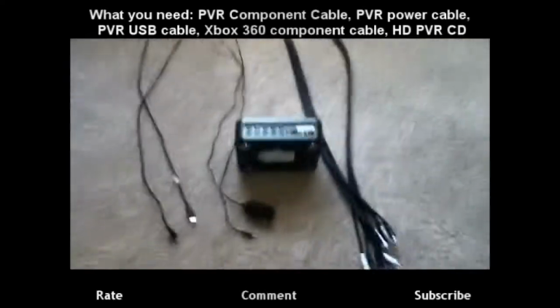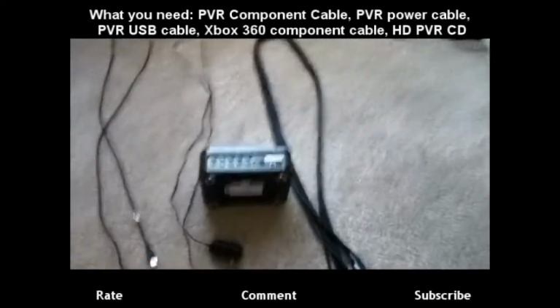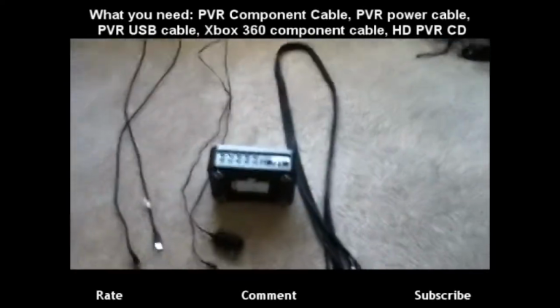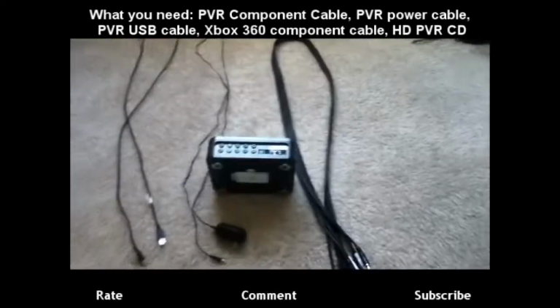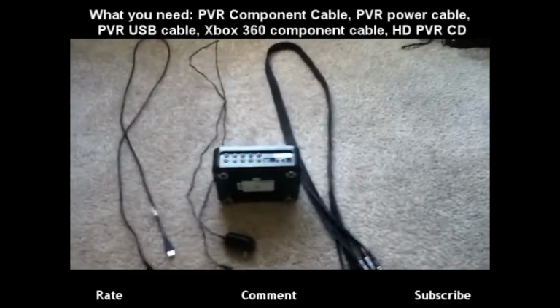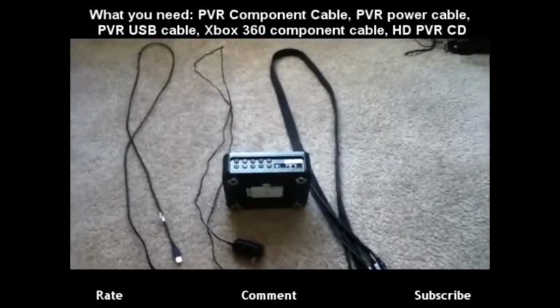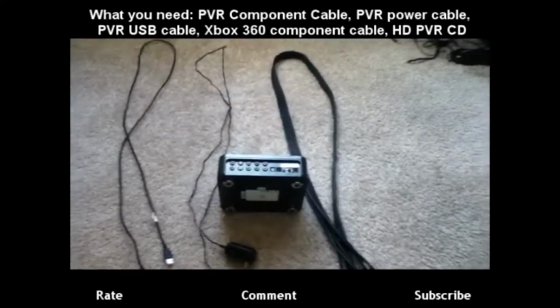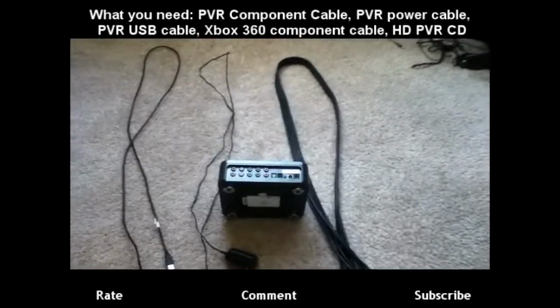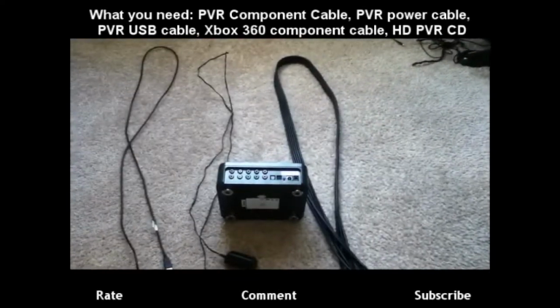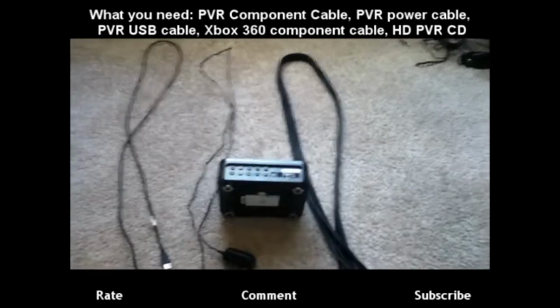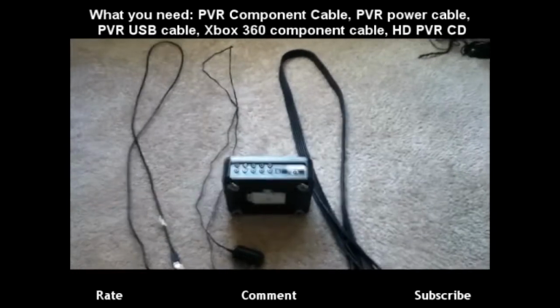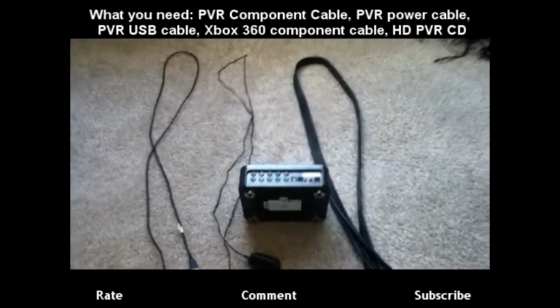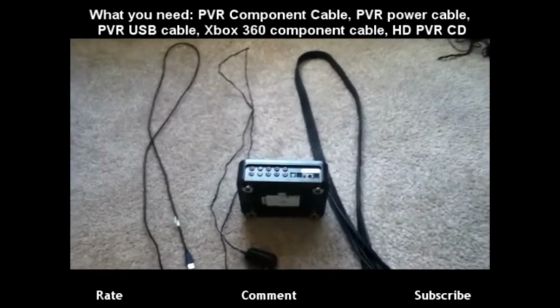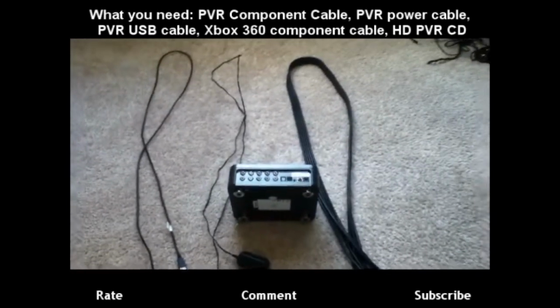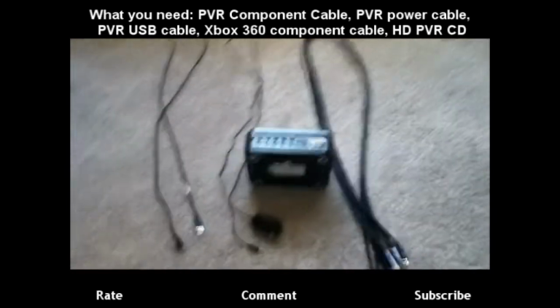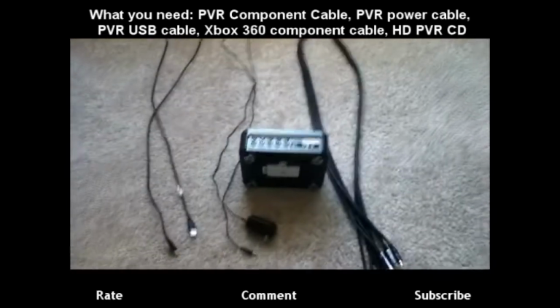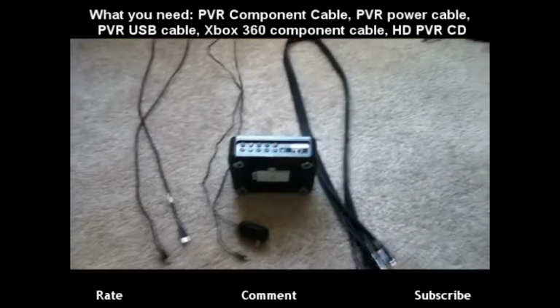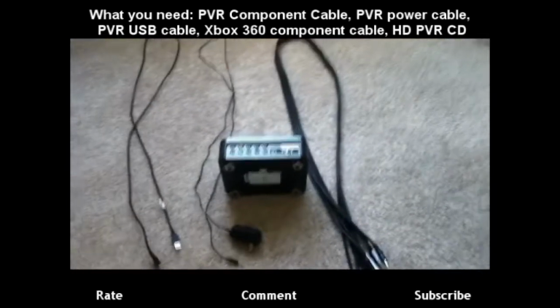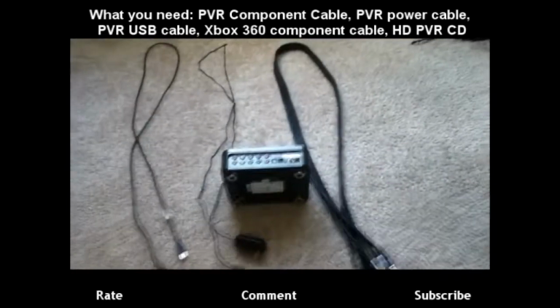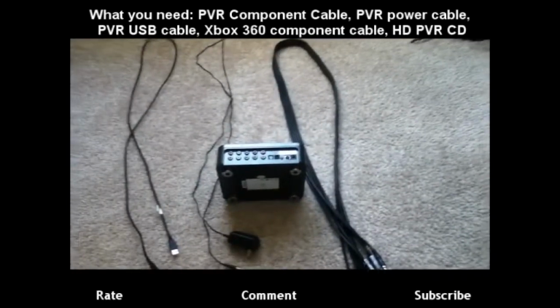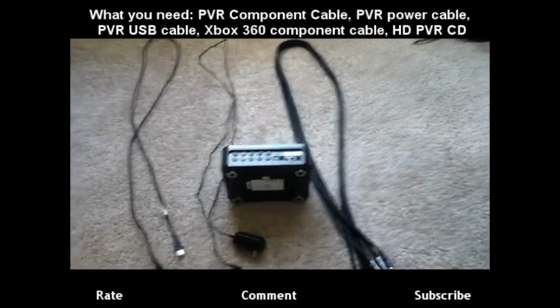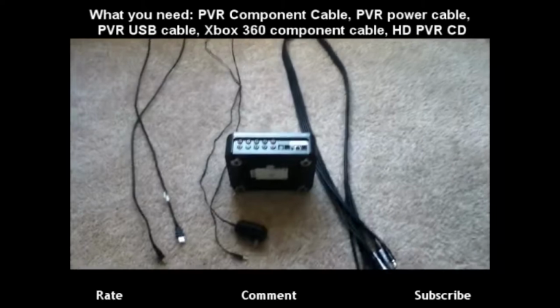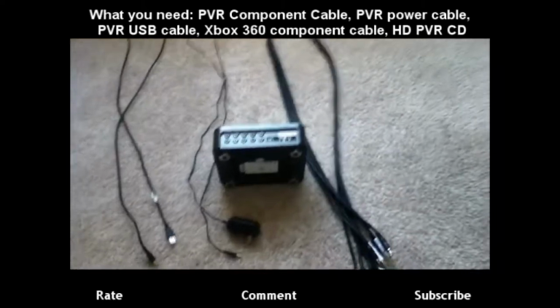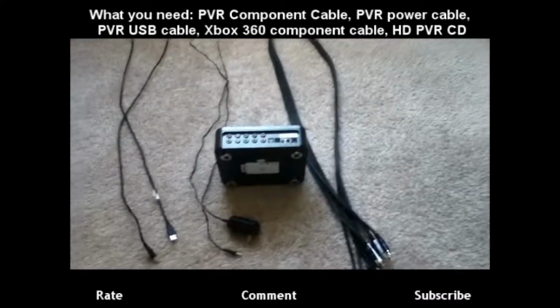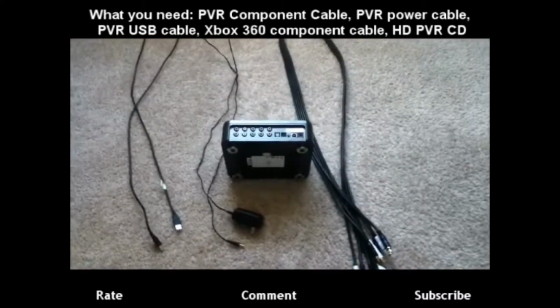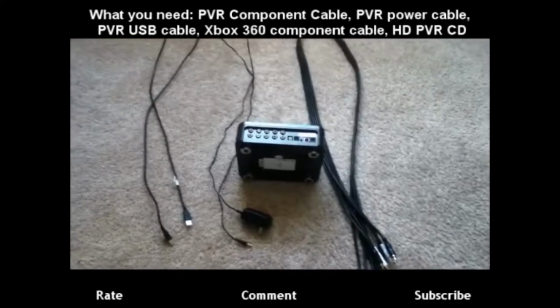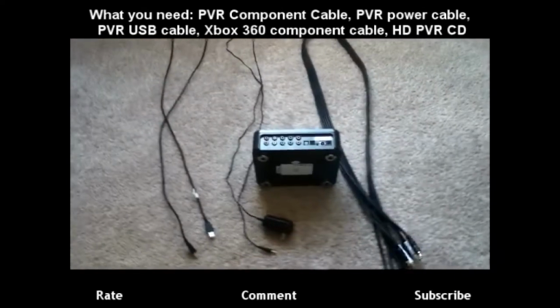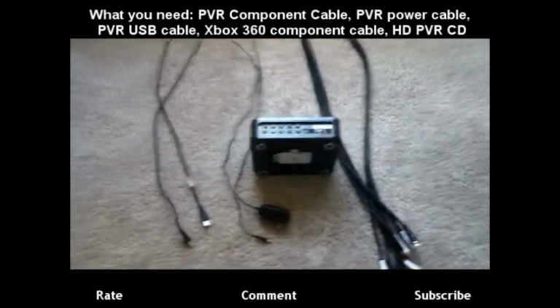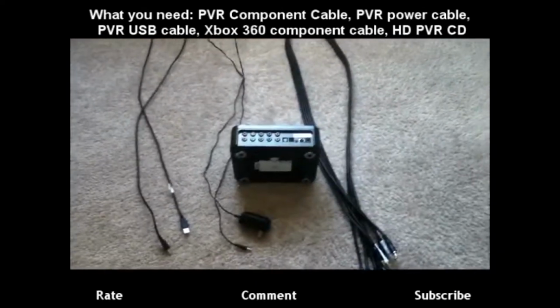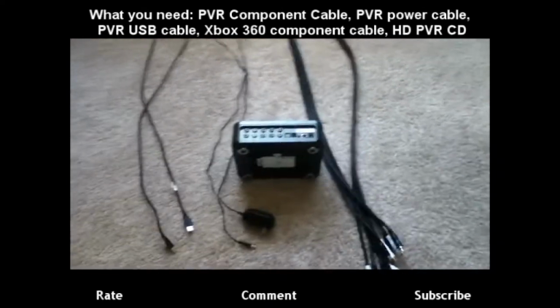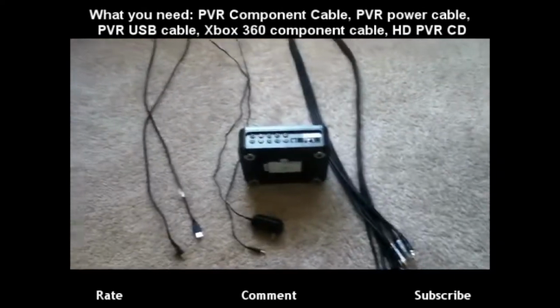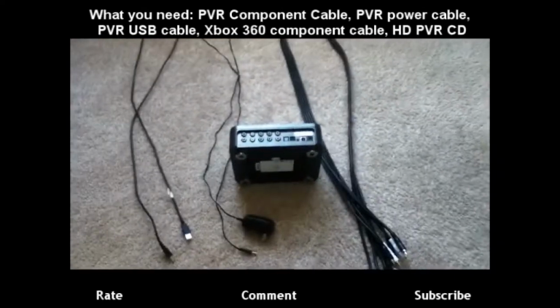Hey, what's up guys, it's your boy physics and I'm bringing you a setup video for the HD PVR. Now this is saying you just bought it, you unboxed it, you got everything ready on the floor, and if you're a visual learner this will help you so much.